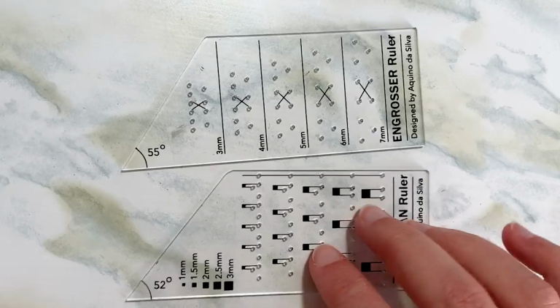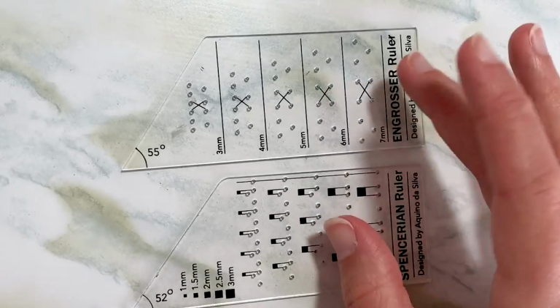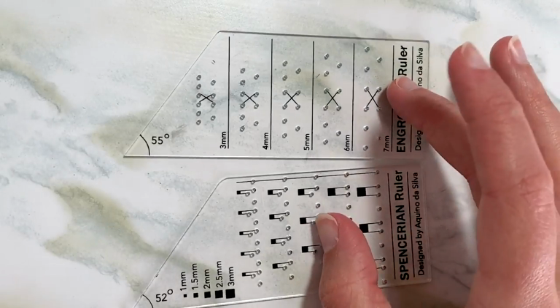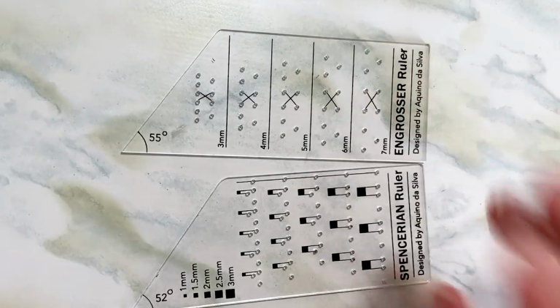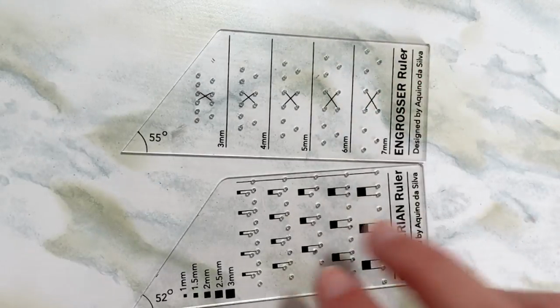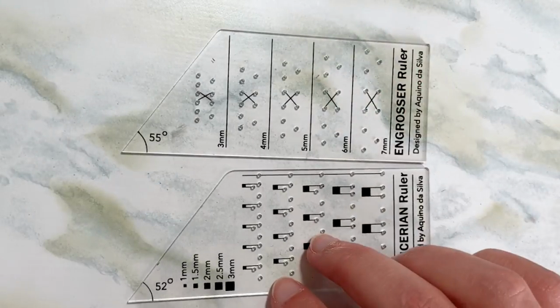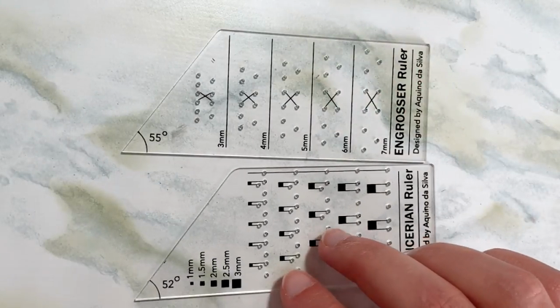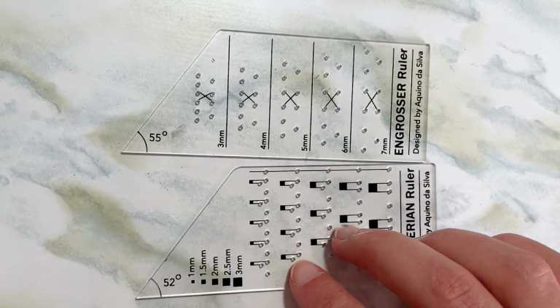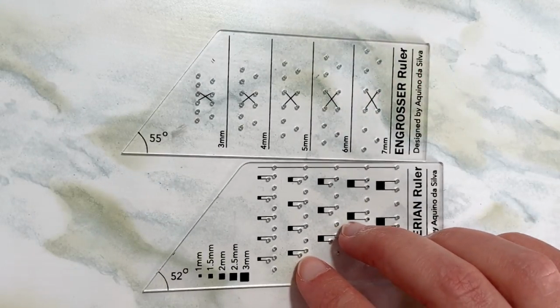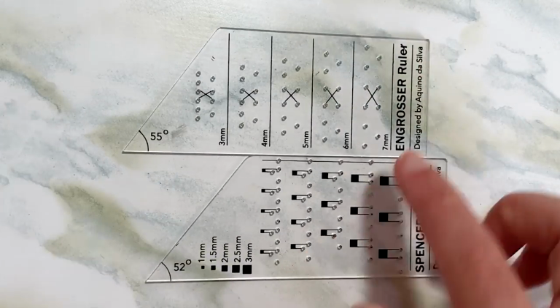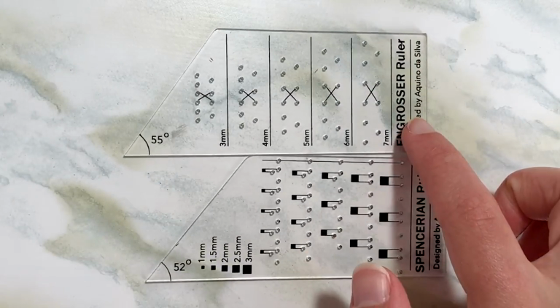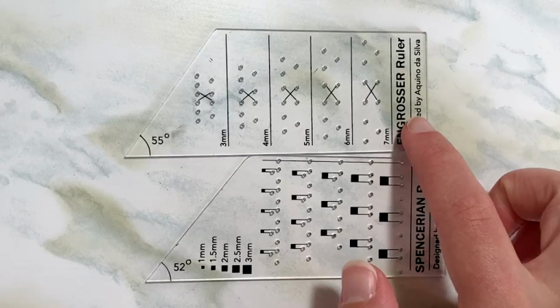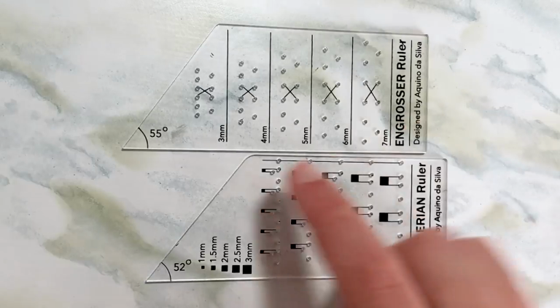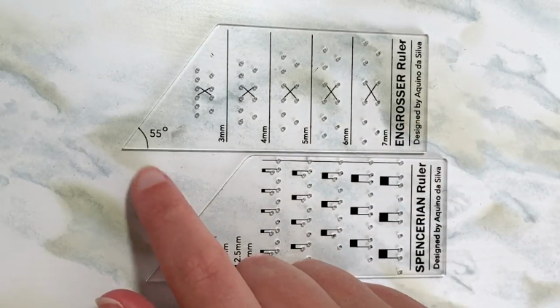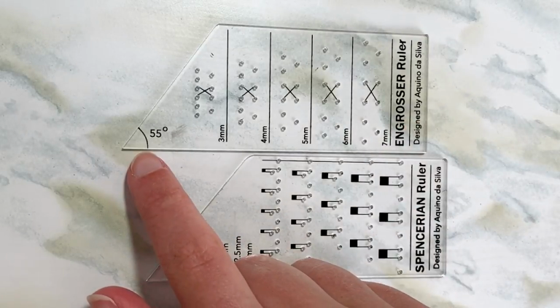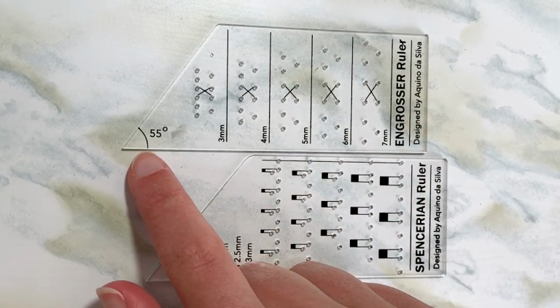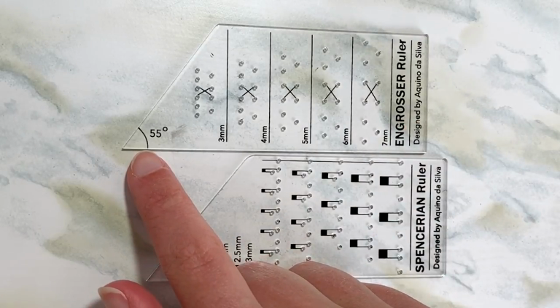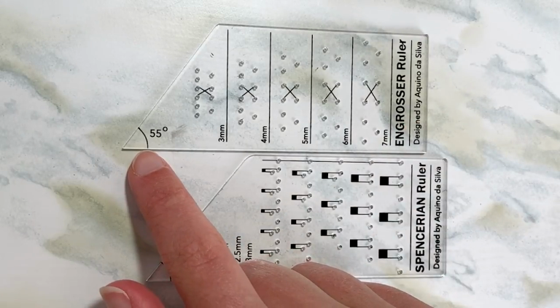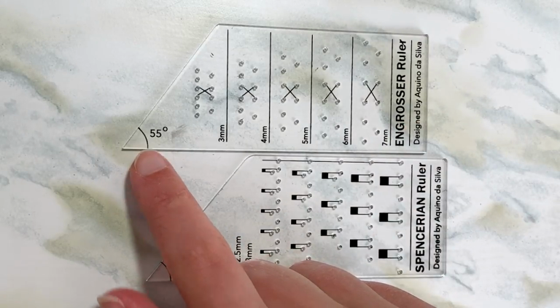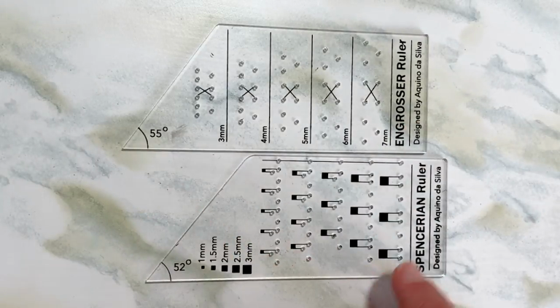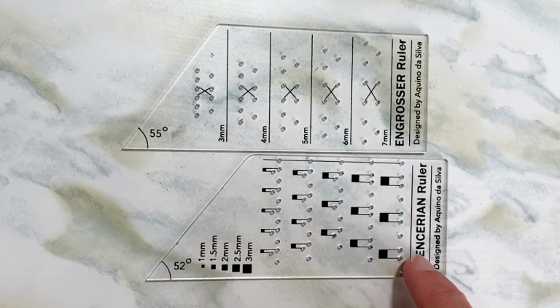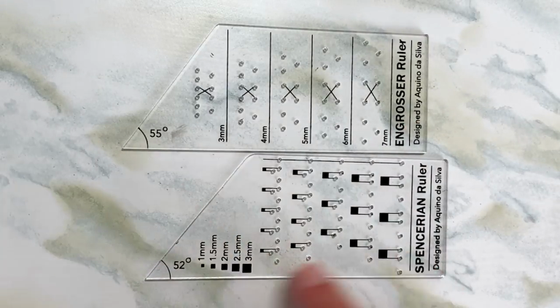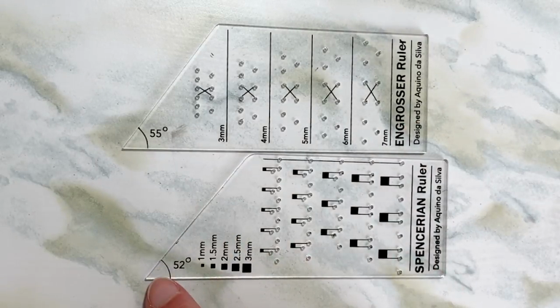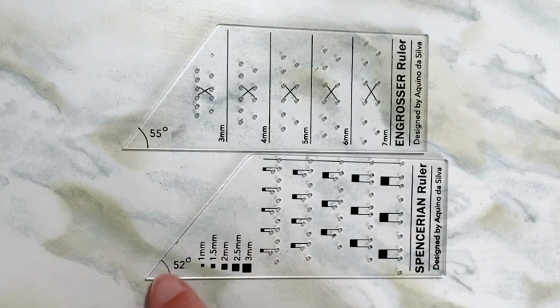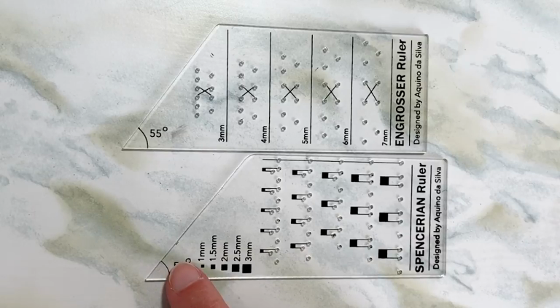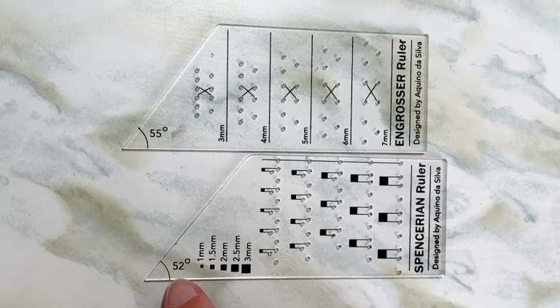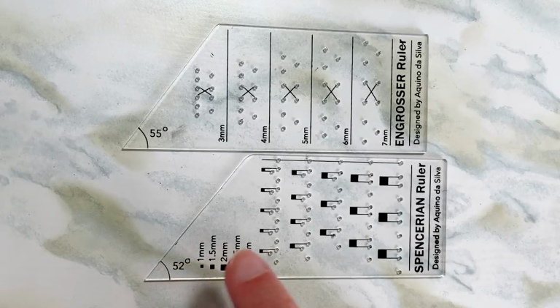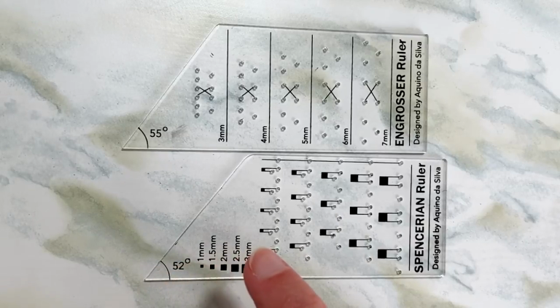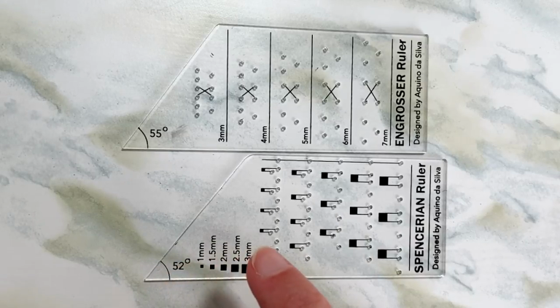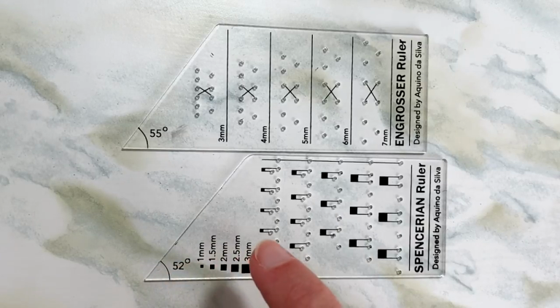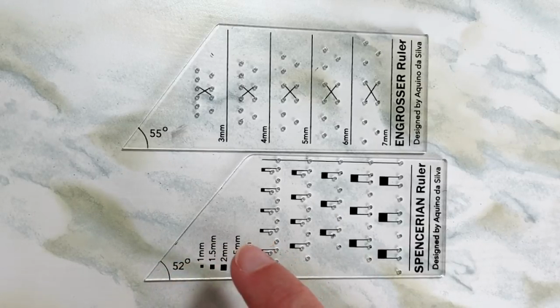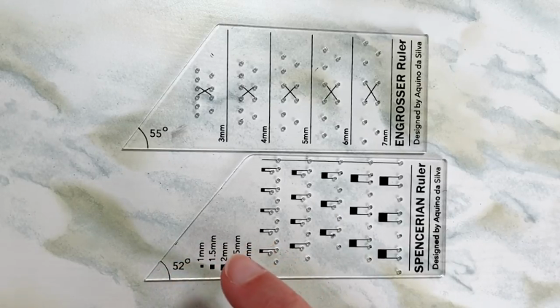So the difference between the two — there are two main differences. First is the angle. For the engrosser ruler, you have a 55 degree slant, and for spencerian, you have a 52 degree slant. That just corresponds to the angle of the script that you're writing with.